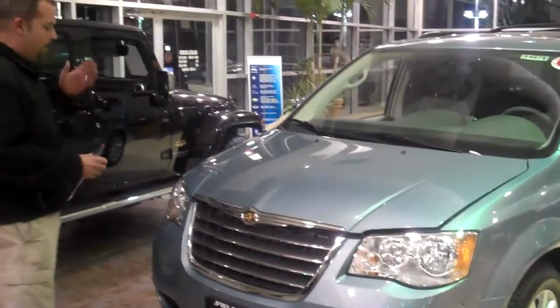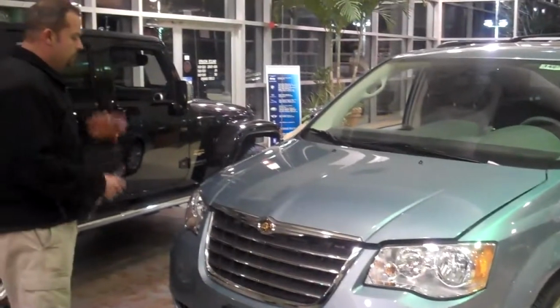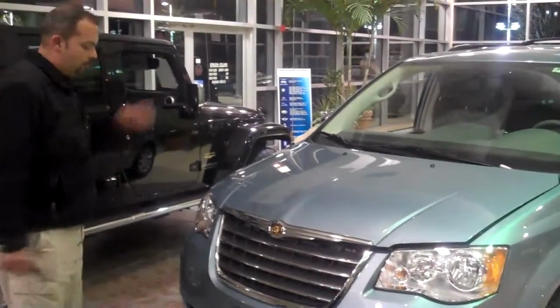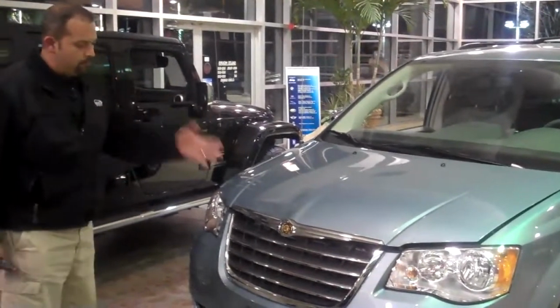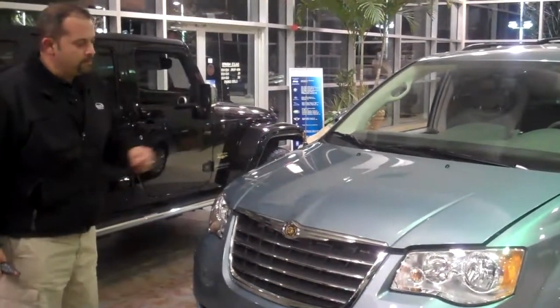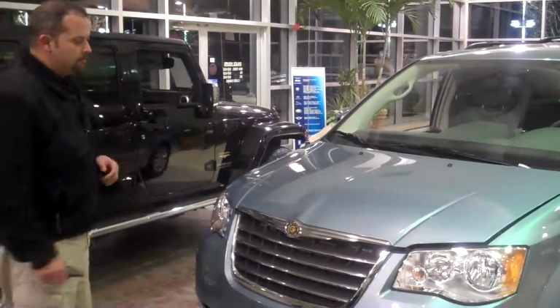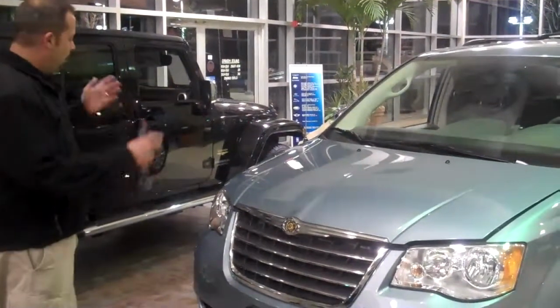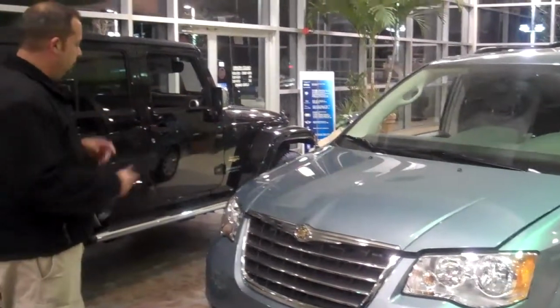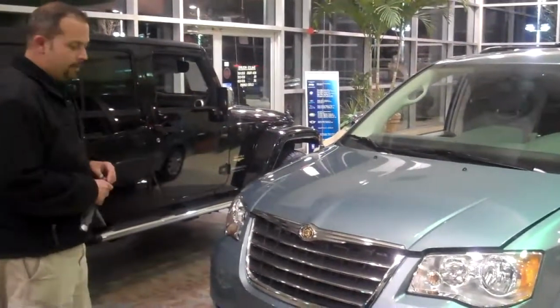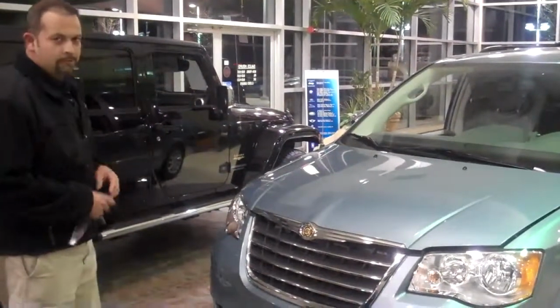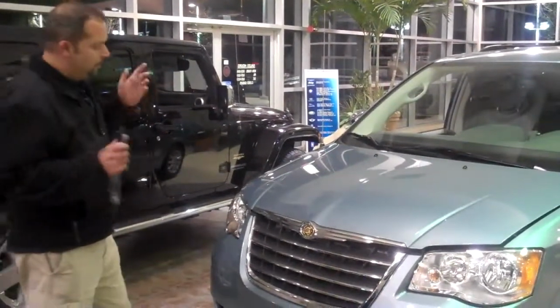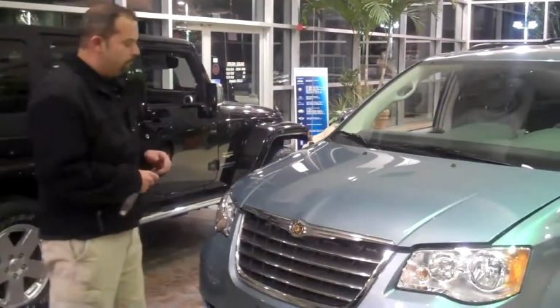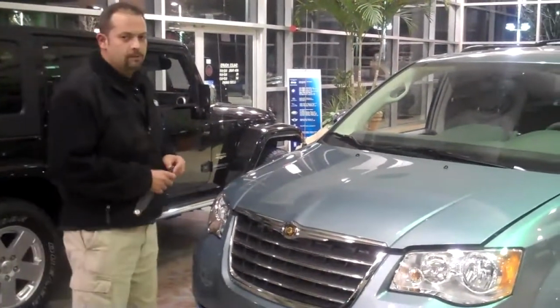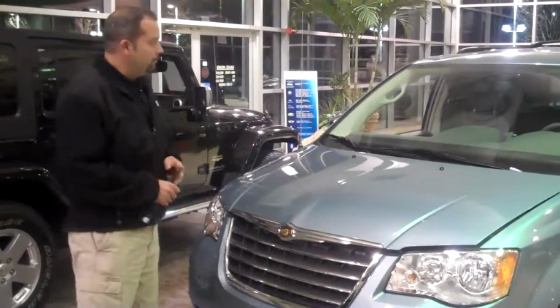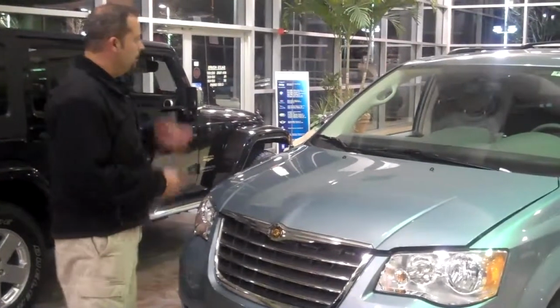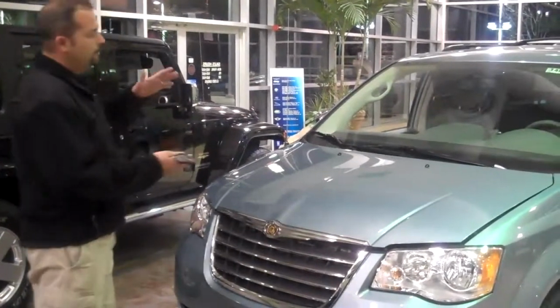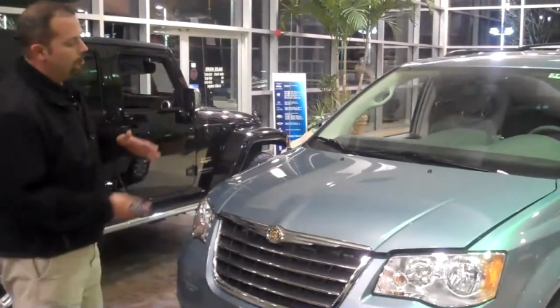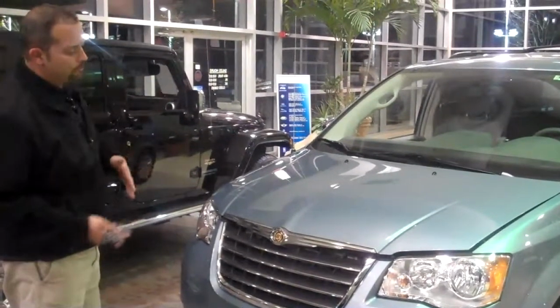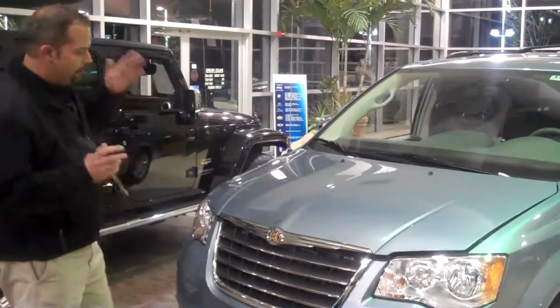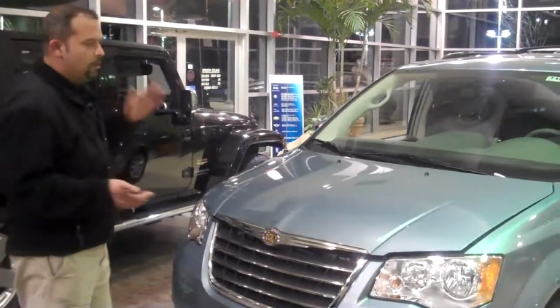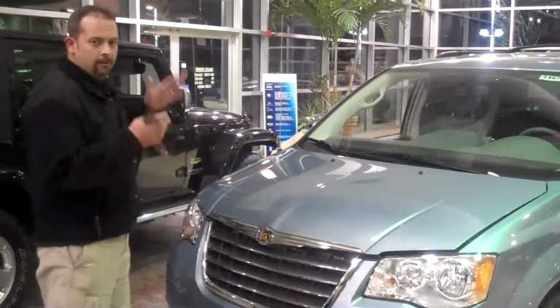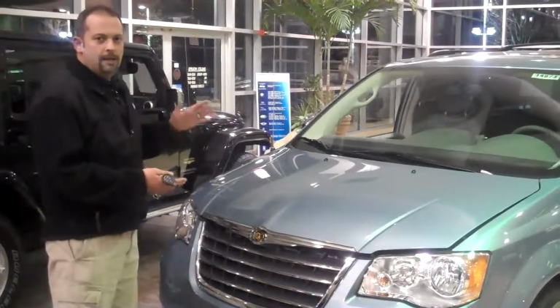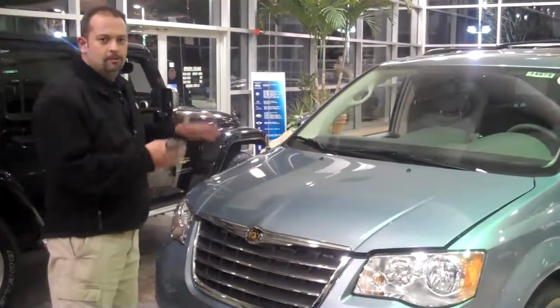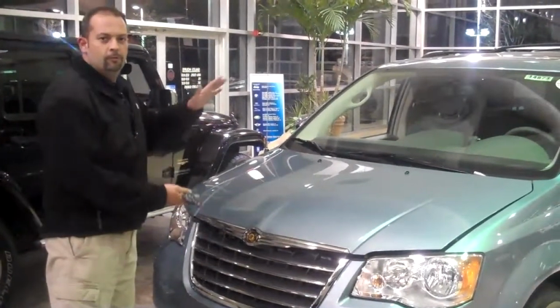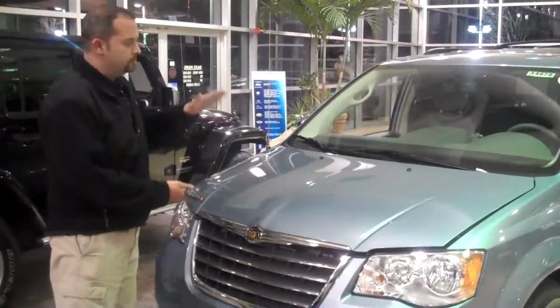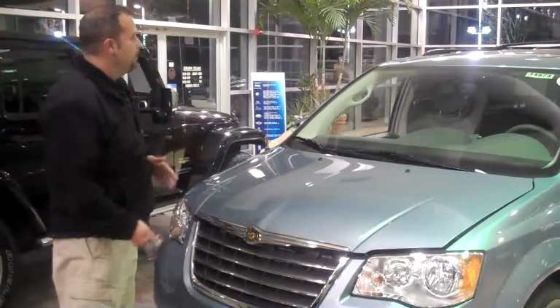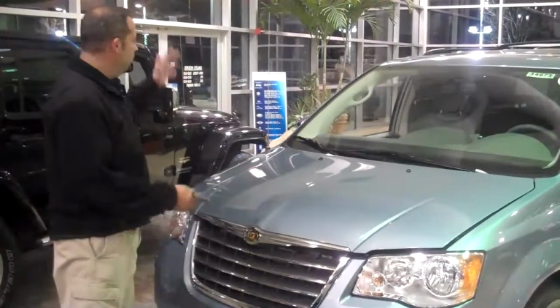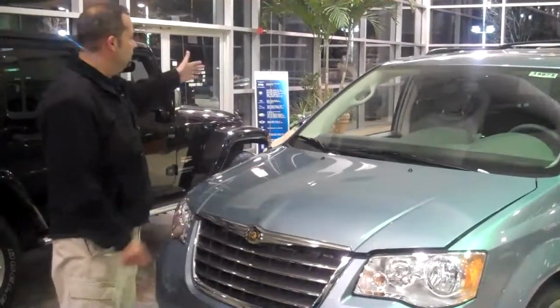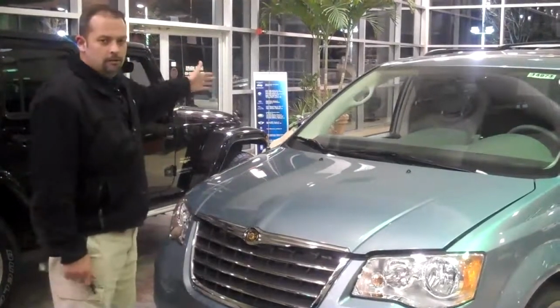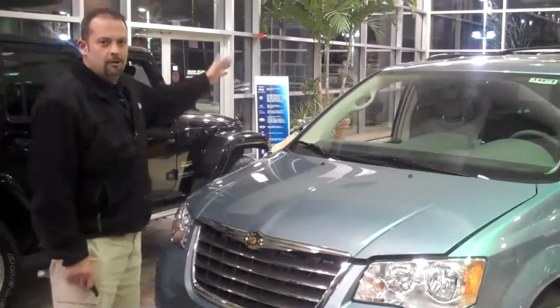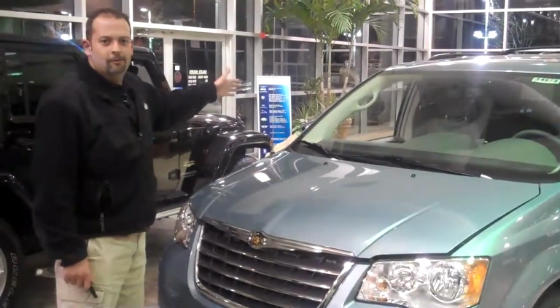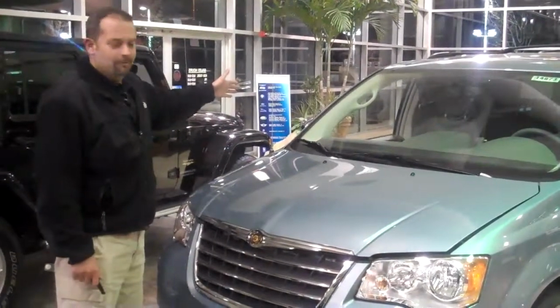As you can see from all of our chrome accents and our scalloped headlamps, it's definitely a nice vehicle. Looking at the overall shape, it was all about aerodynamics and fuel efficiency — we even took into consideration our side view mirrors.